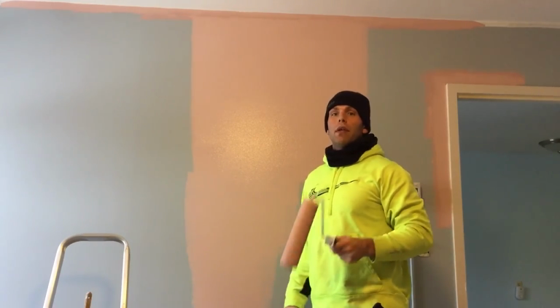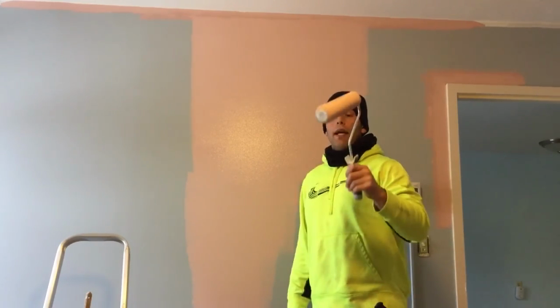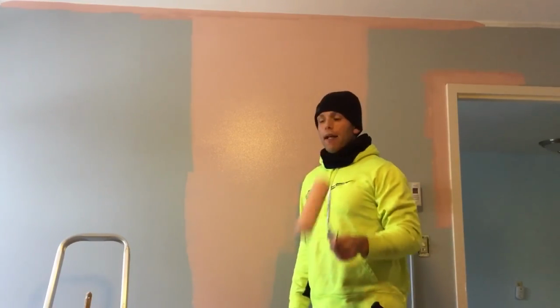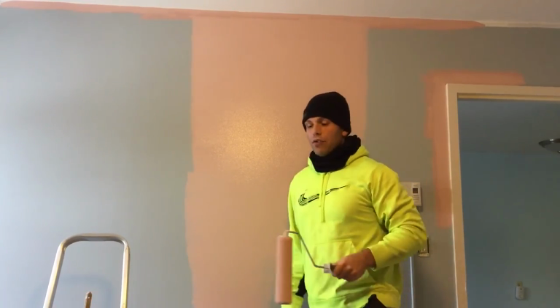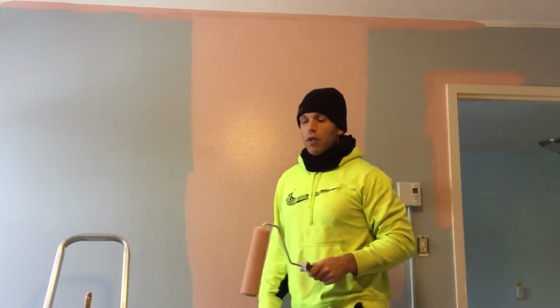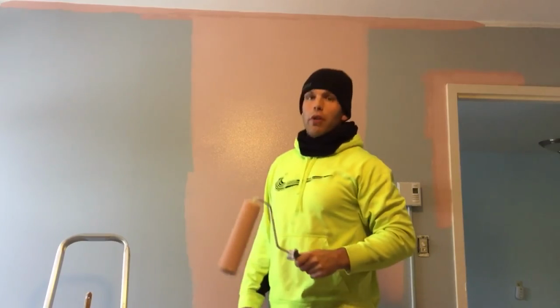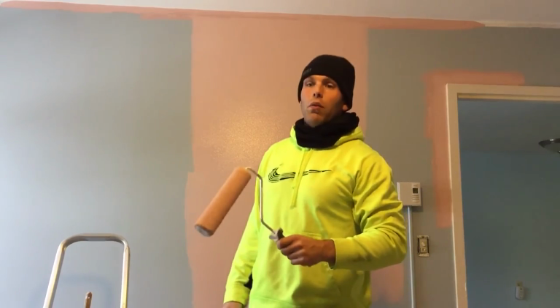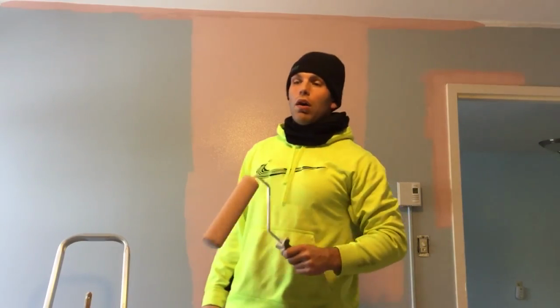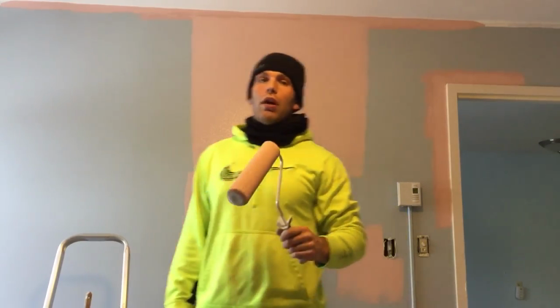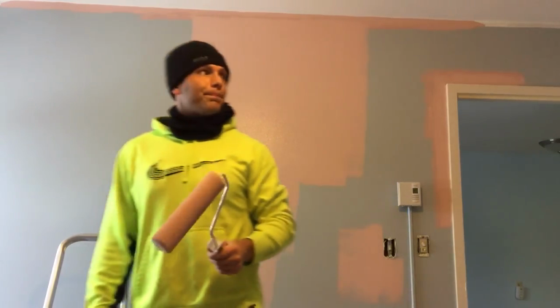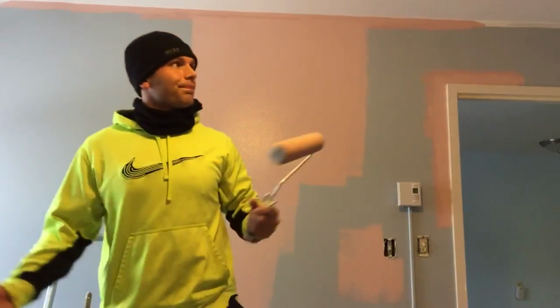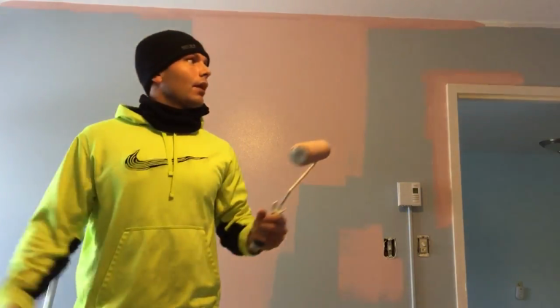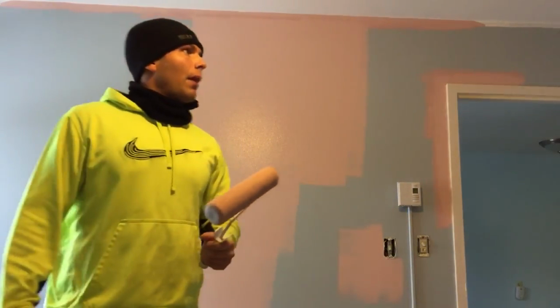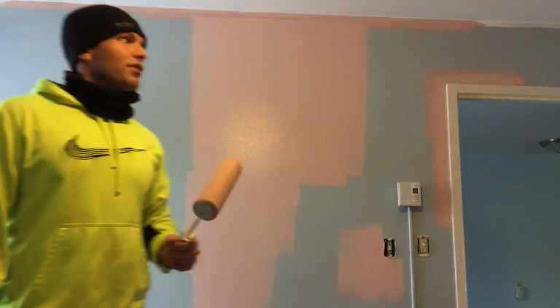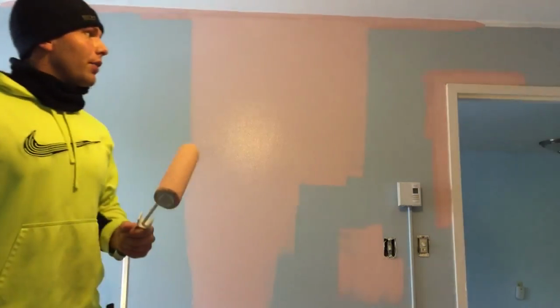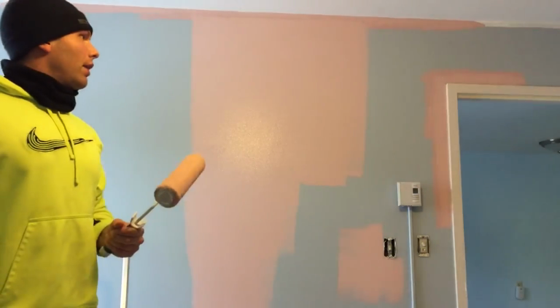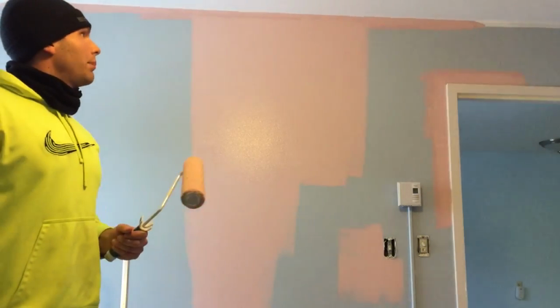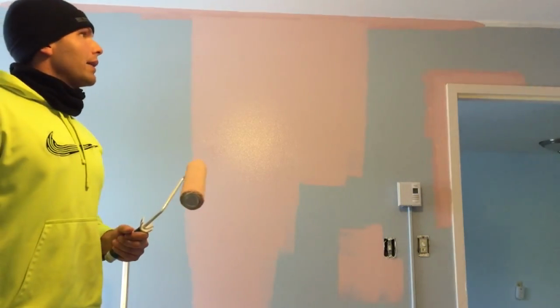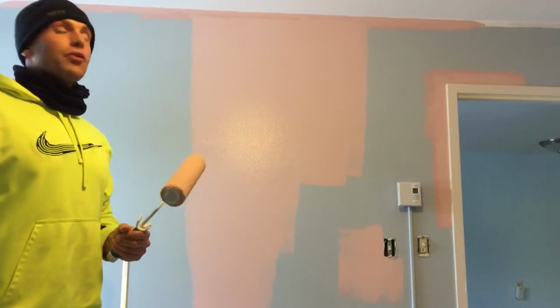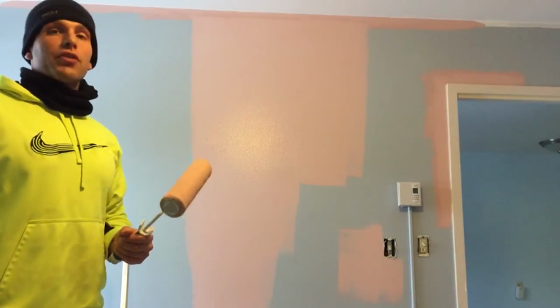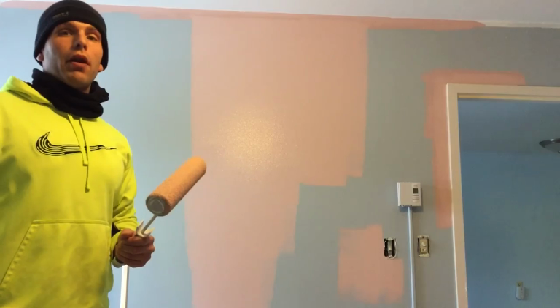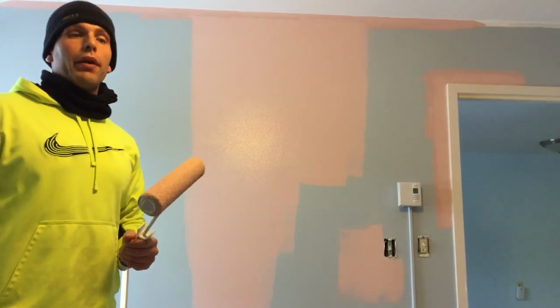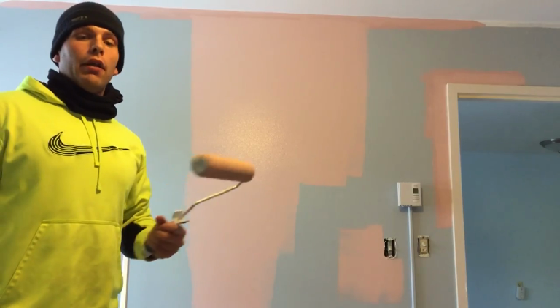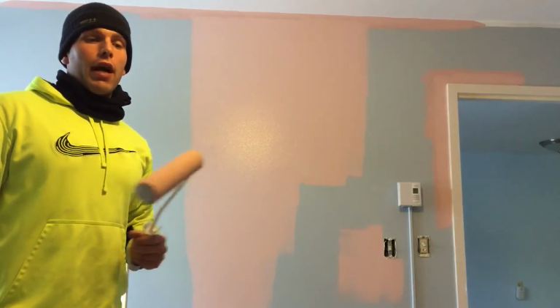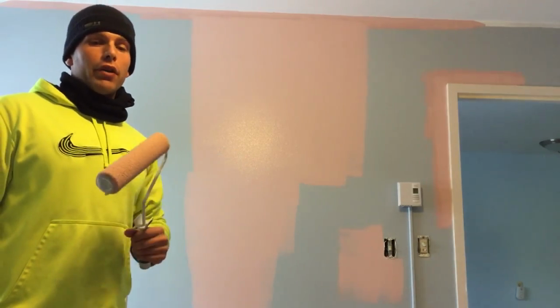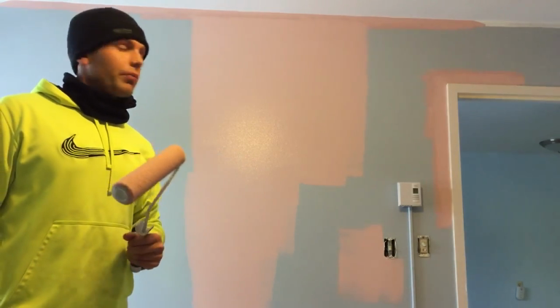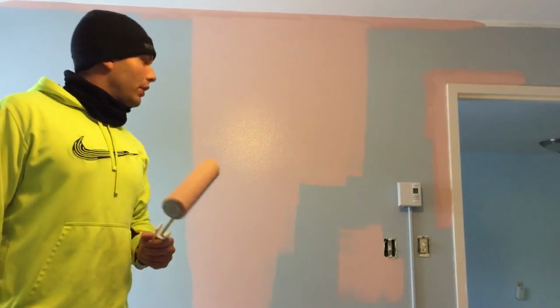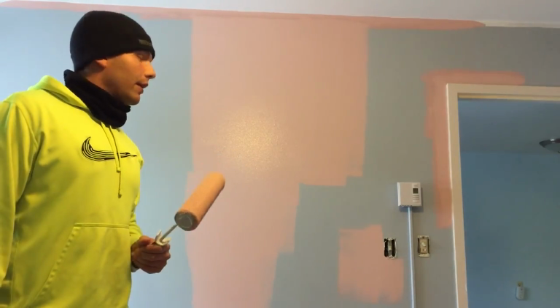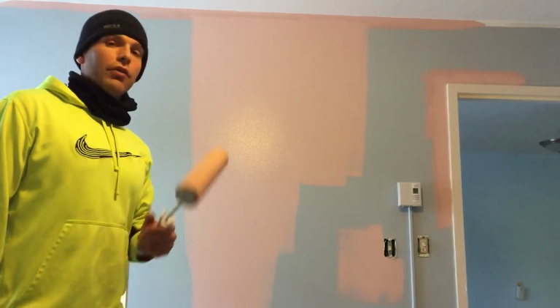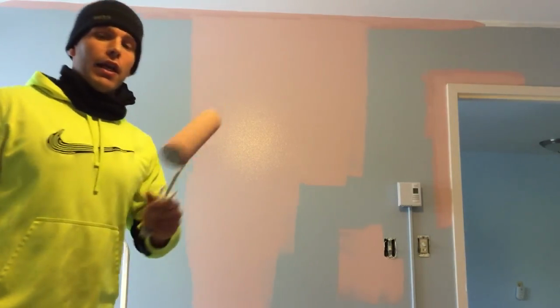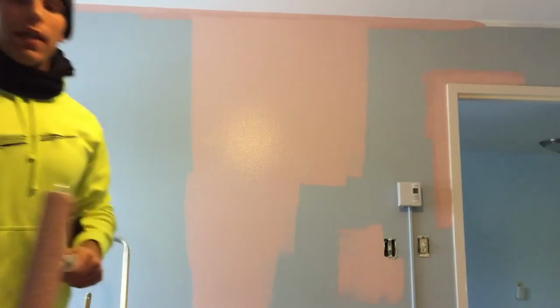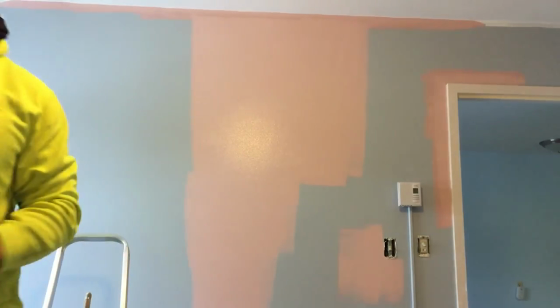Hey guys, just wanted to show you painting walls. I might have some other painting tips and tricks coming up, but for now I figured this would be good. I'll see you guys in the next one.